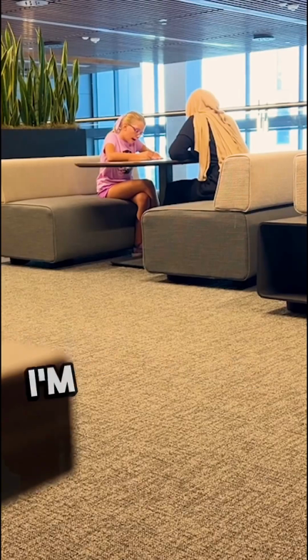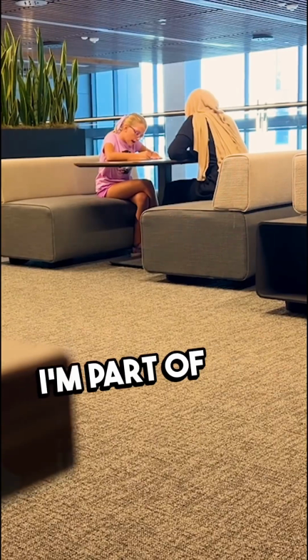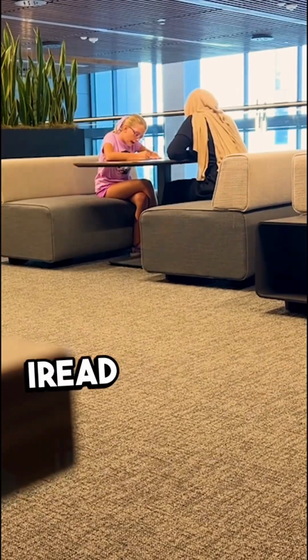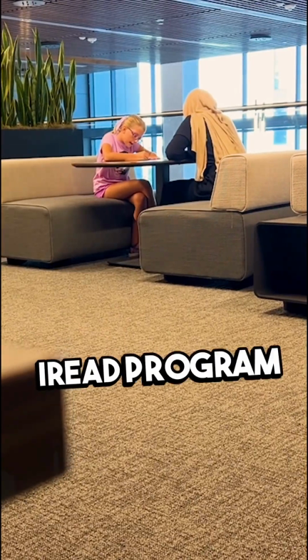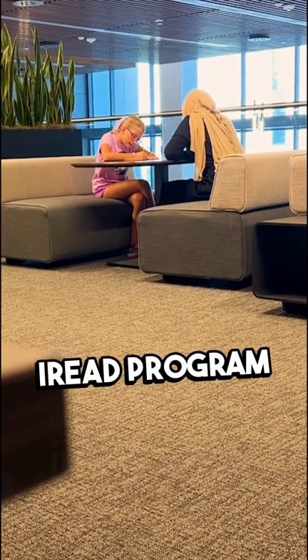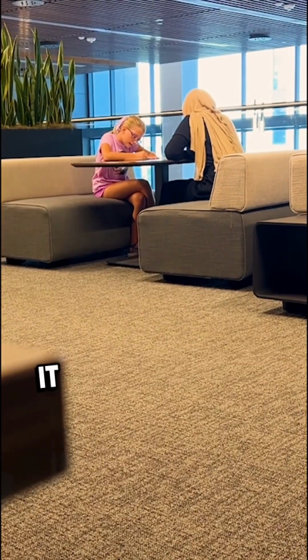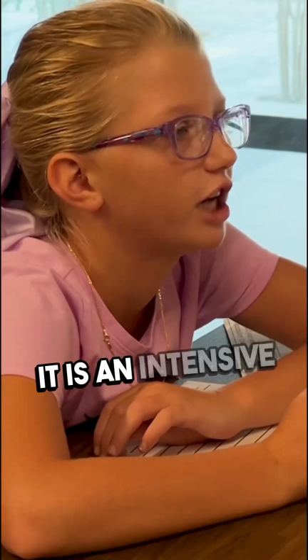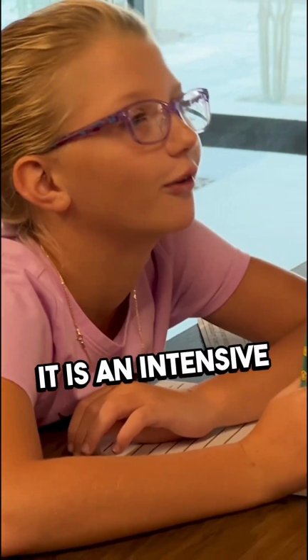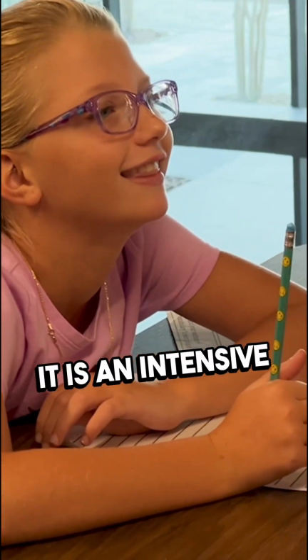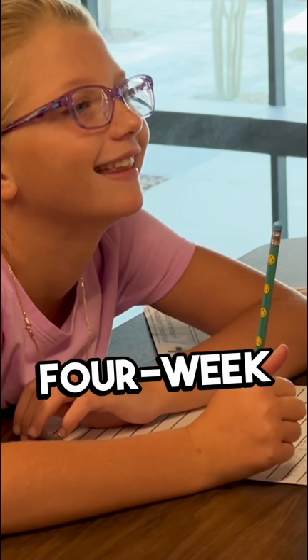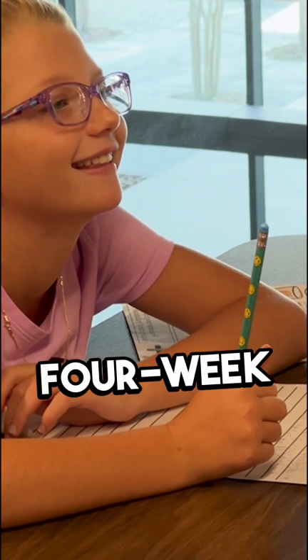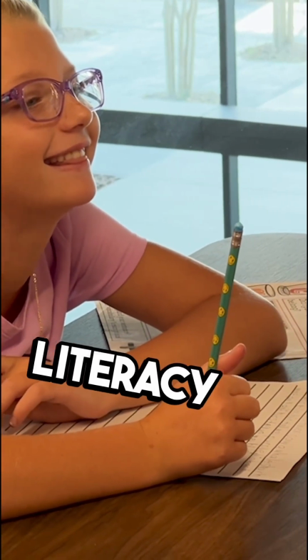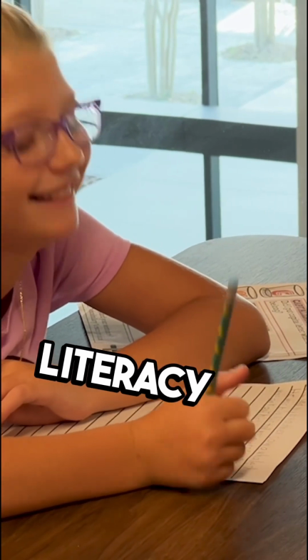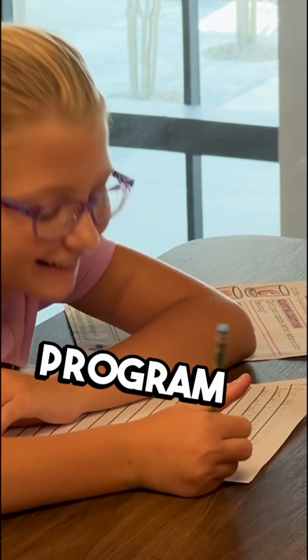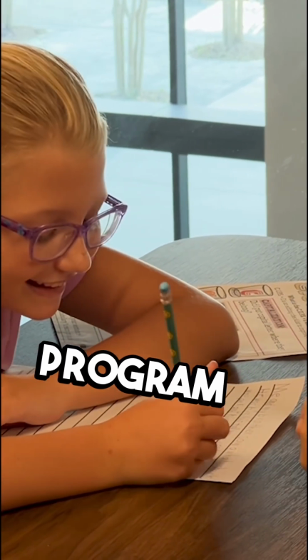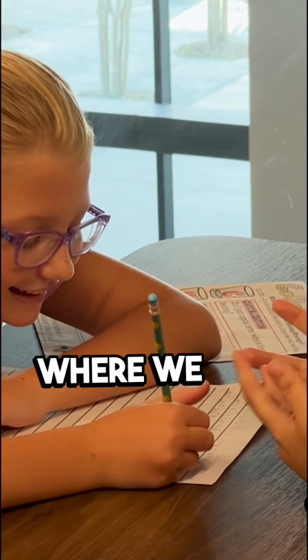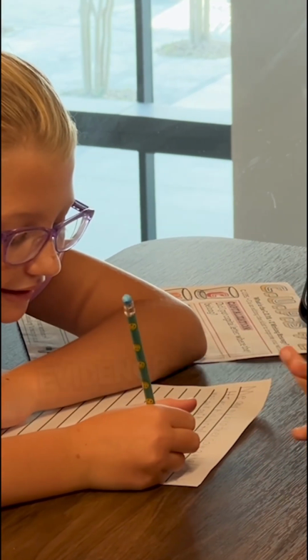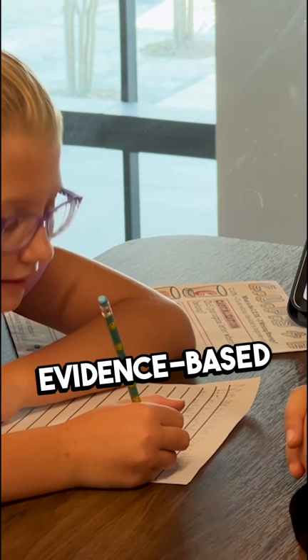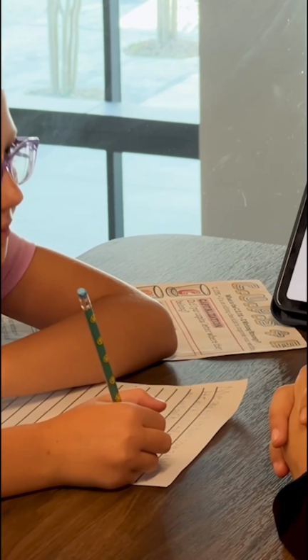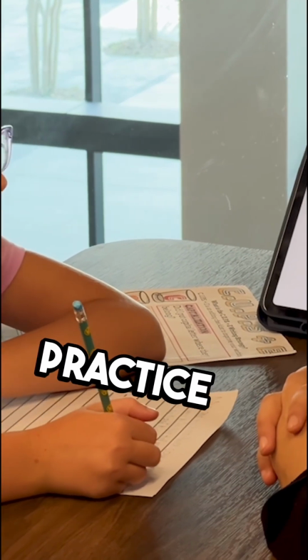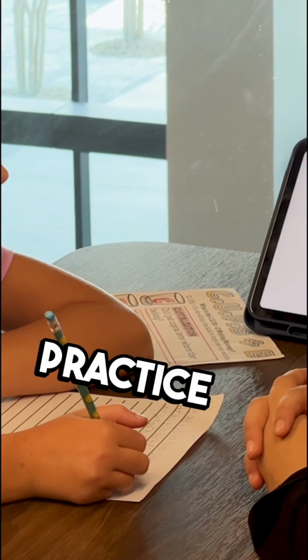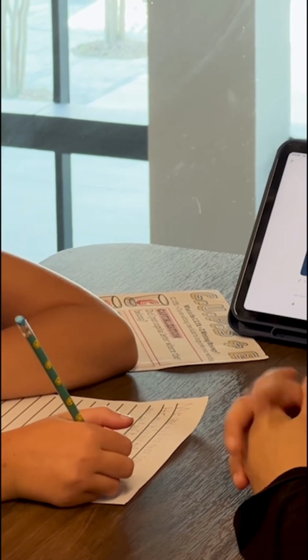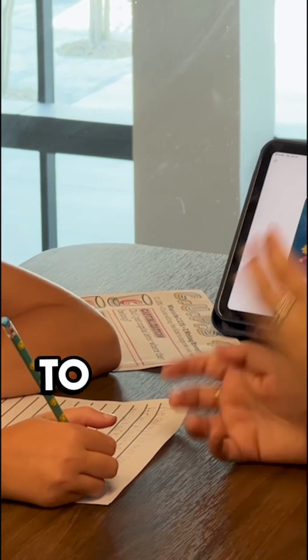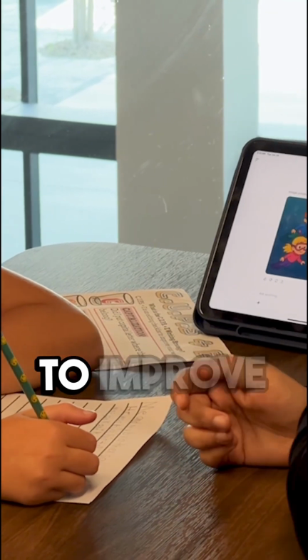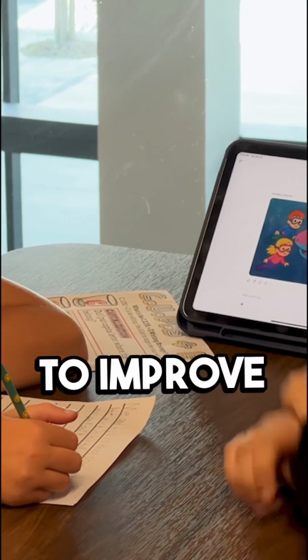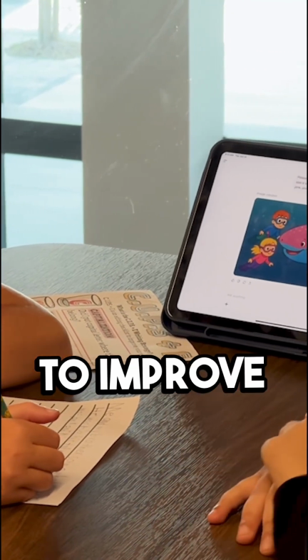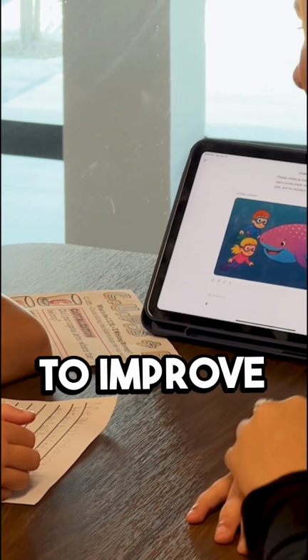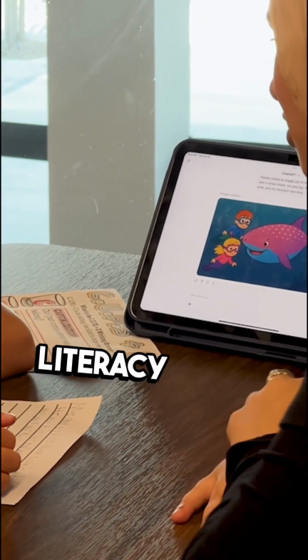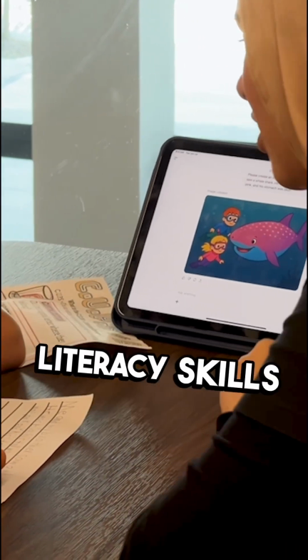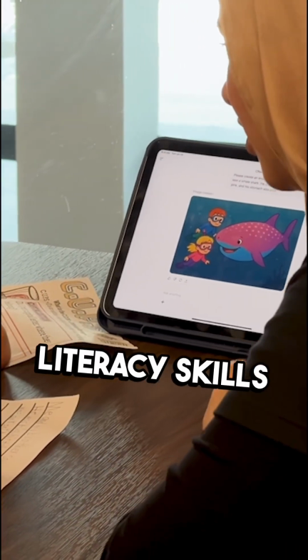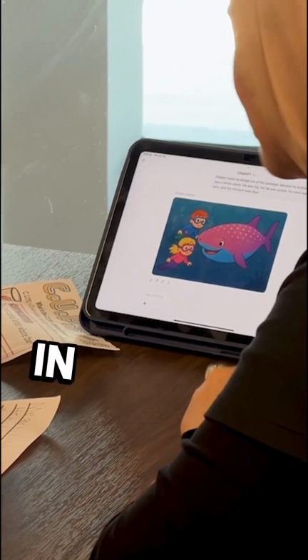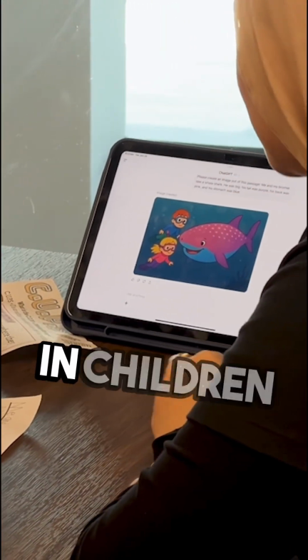I'm part of the iRead program. It is an intensive four-week literacy program where we use evidence-based practice to improve literacy skills in children.